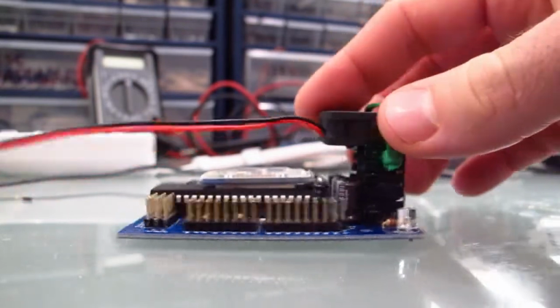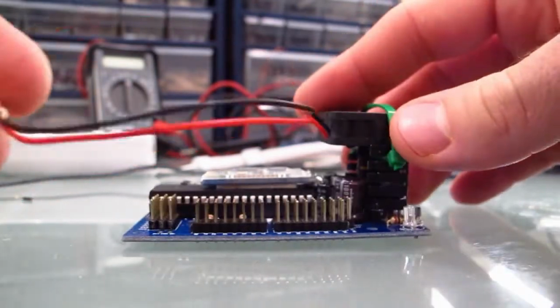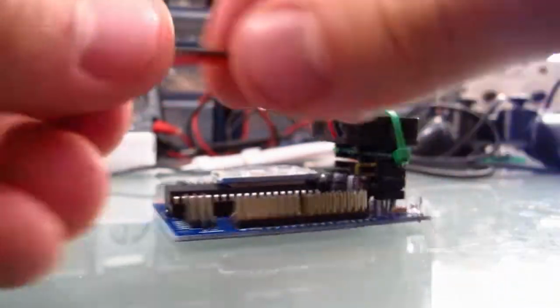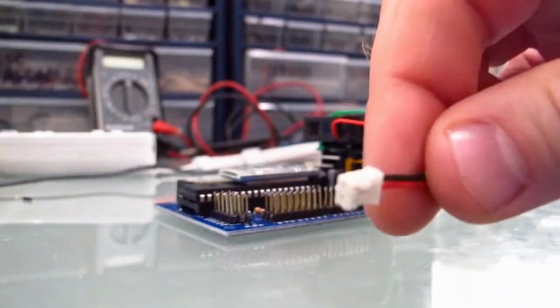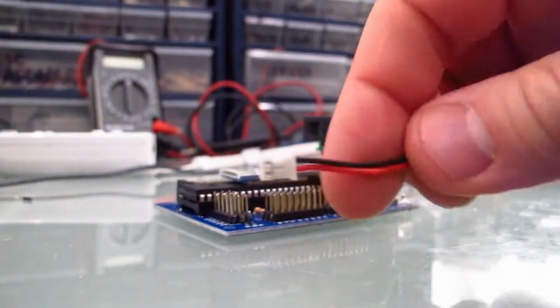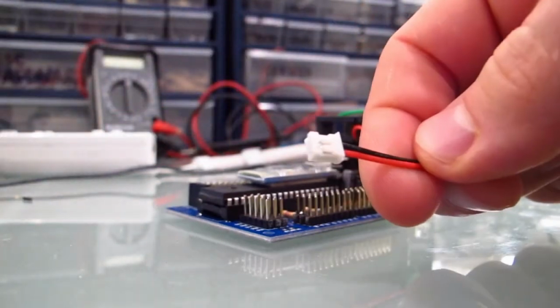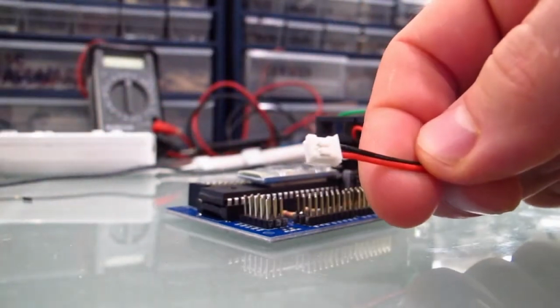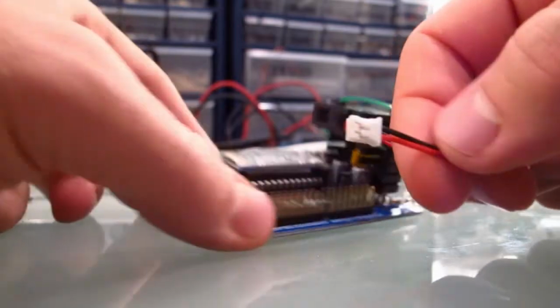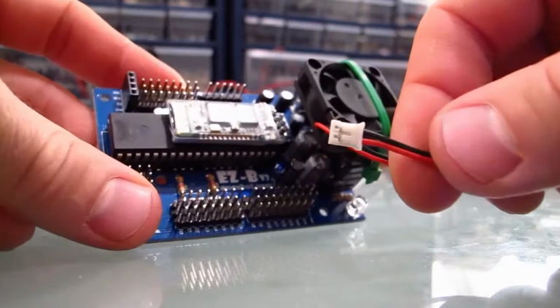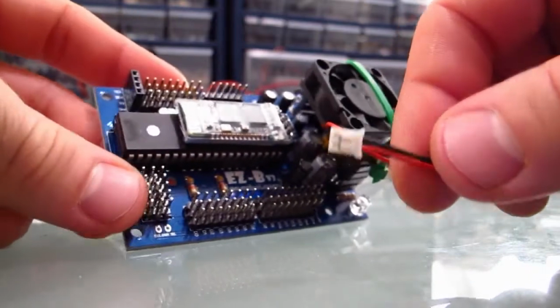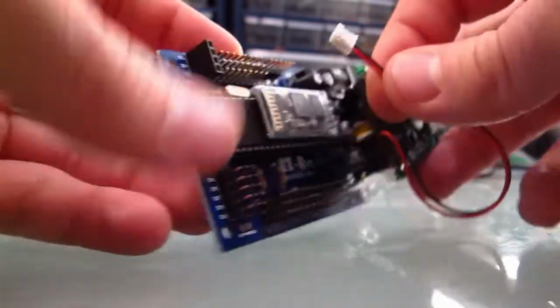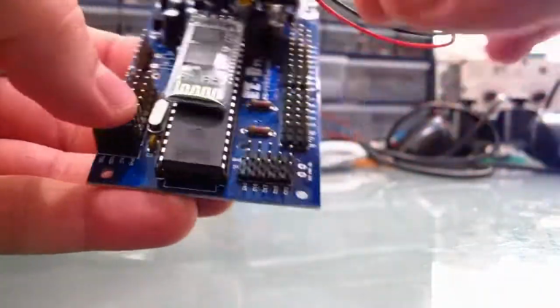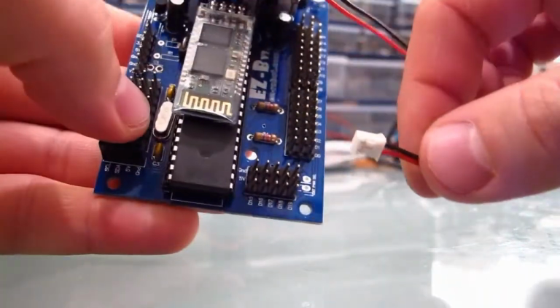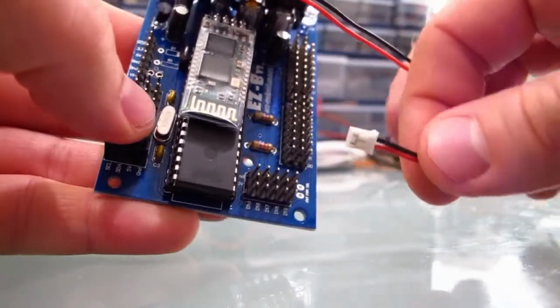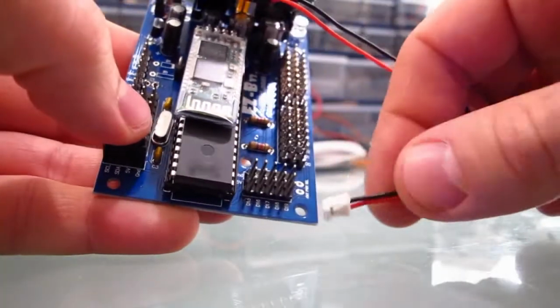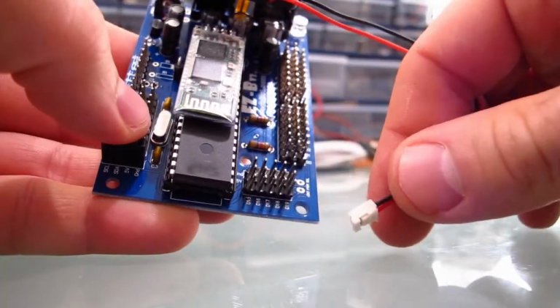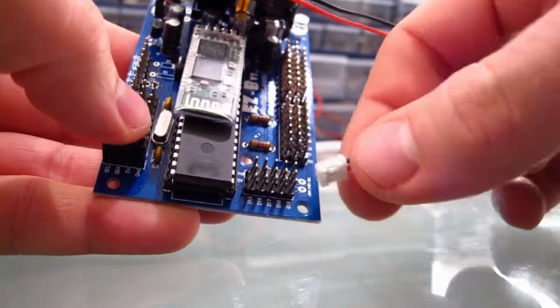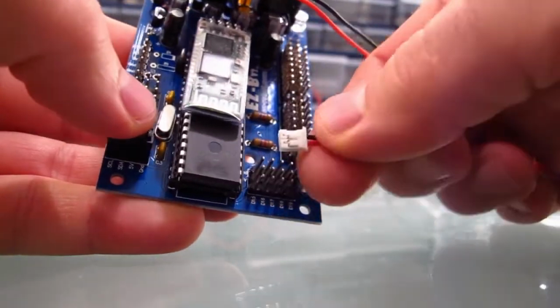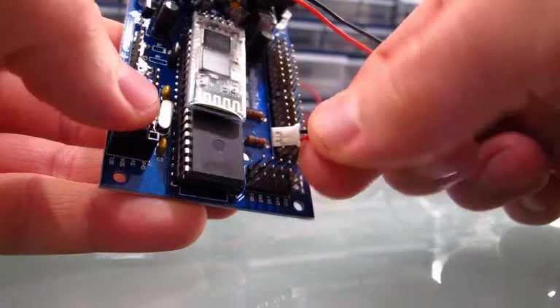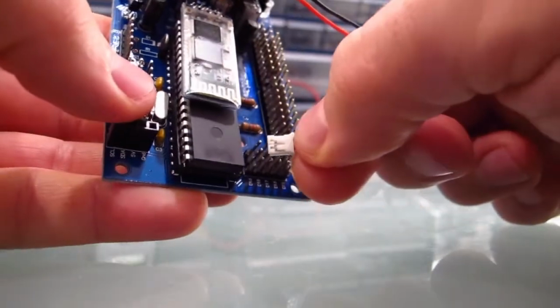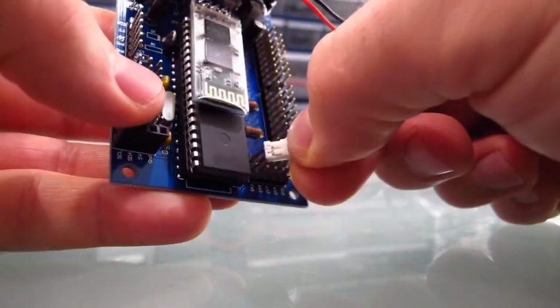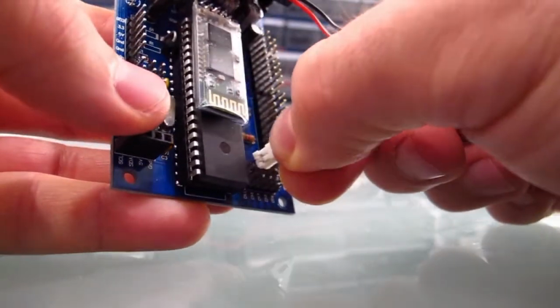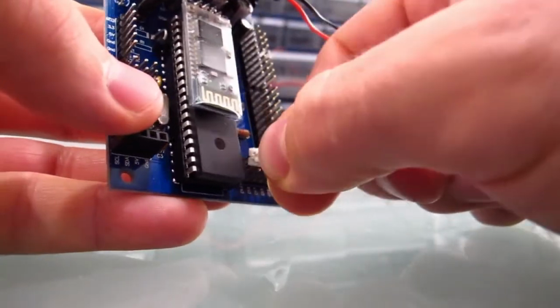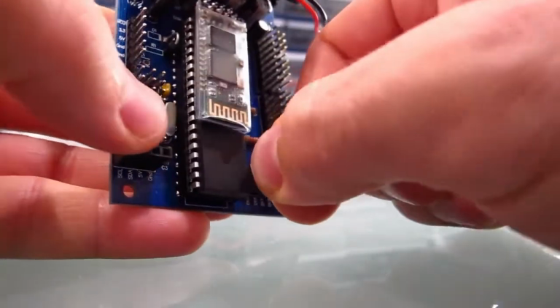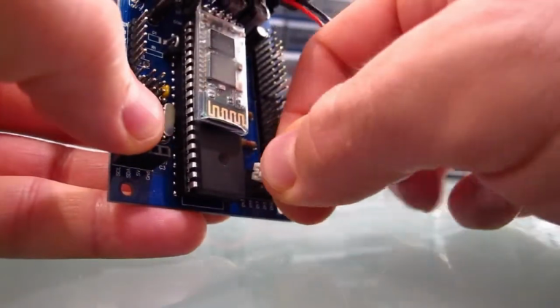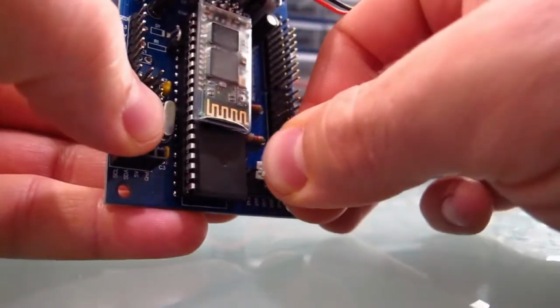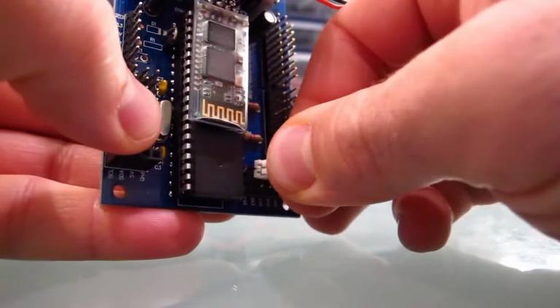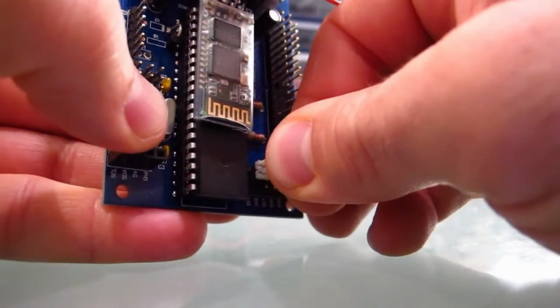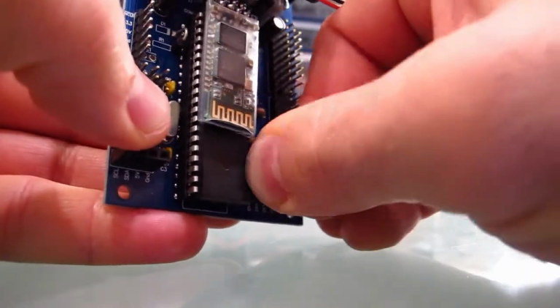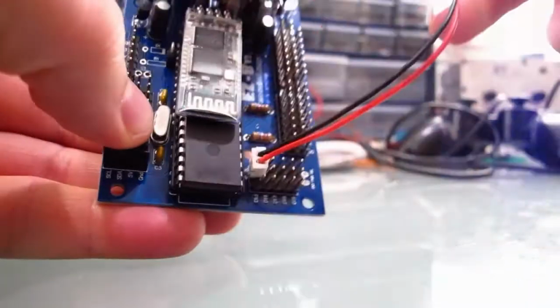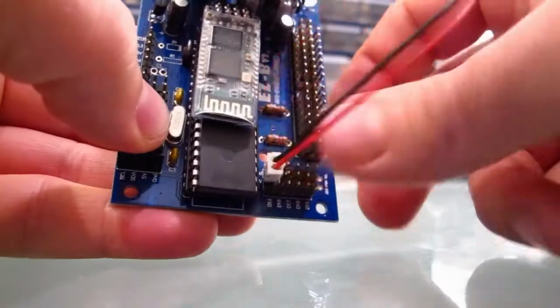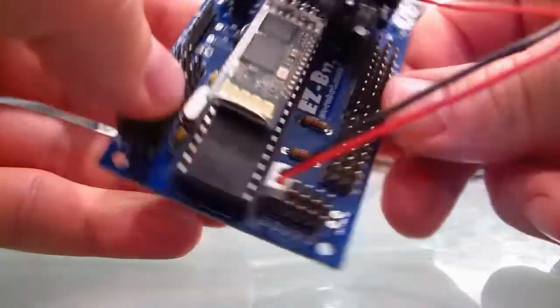Now for power, it's got a little plug on it. Red is positive, black is negative. Let's plug it someplace inside the board — I'm going to put mine right here. There we go.